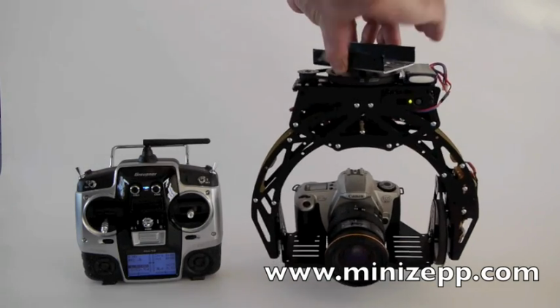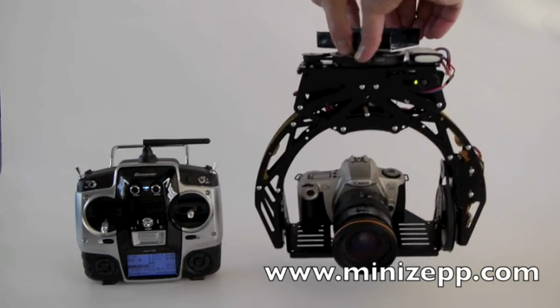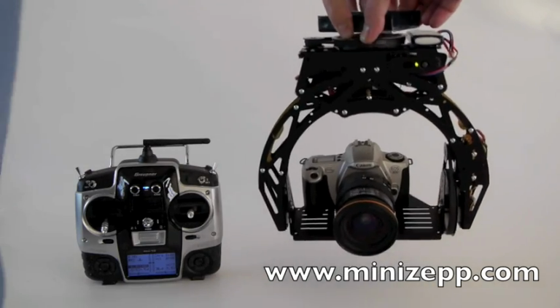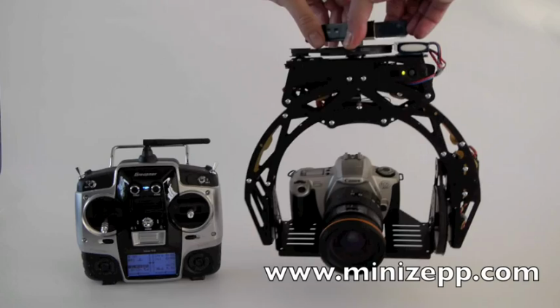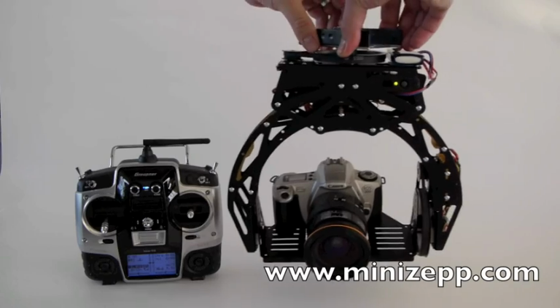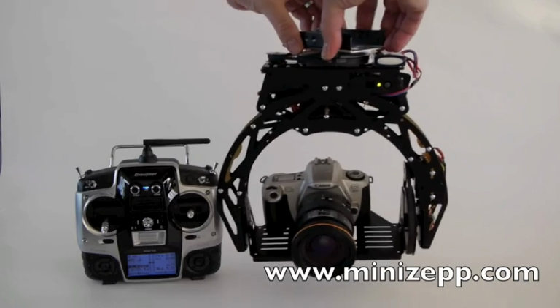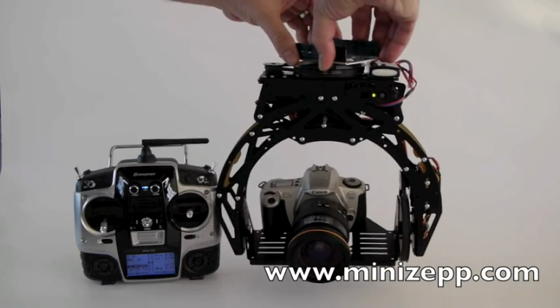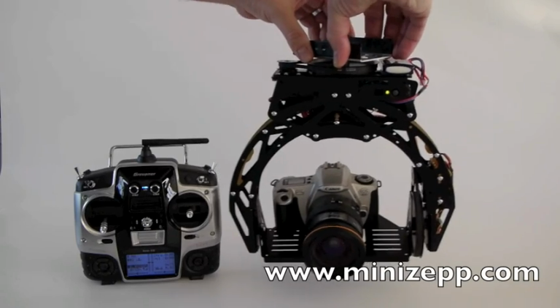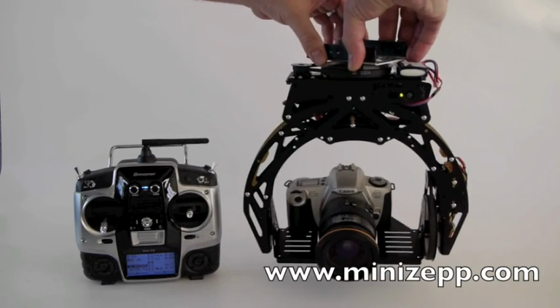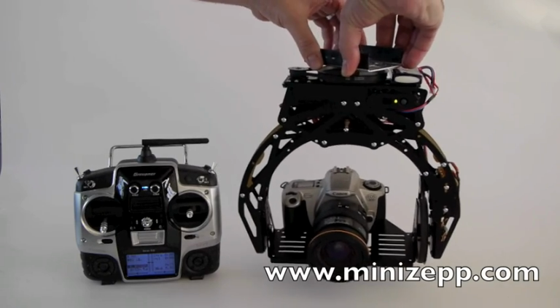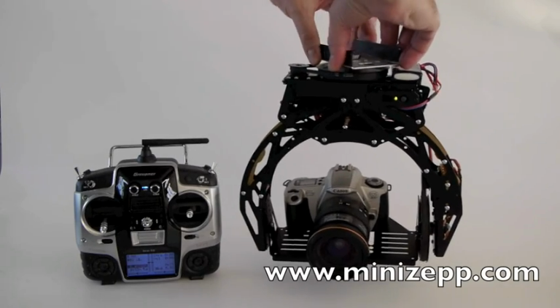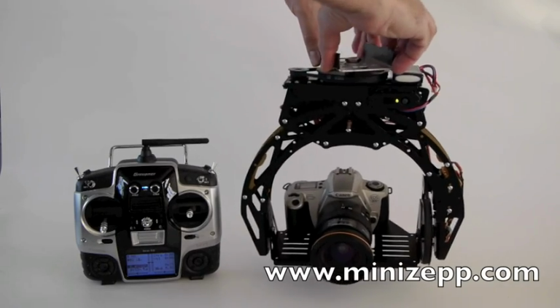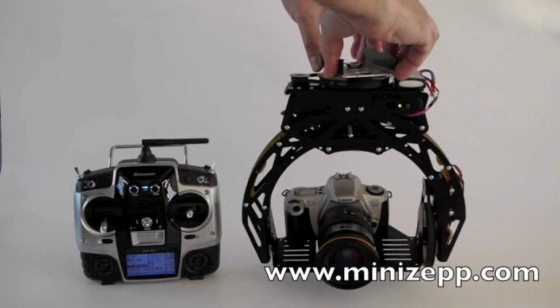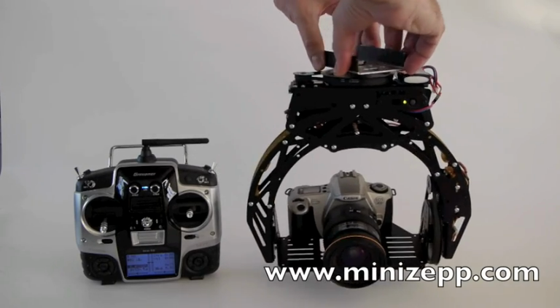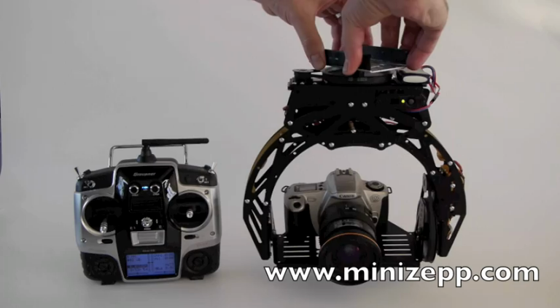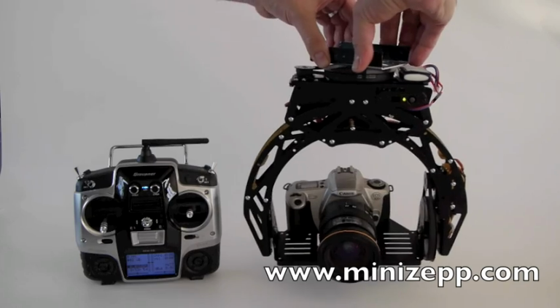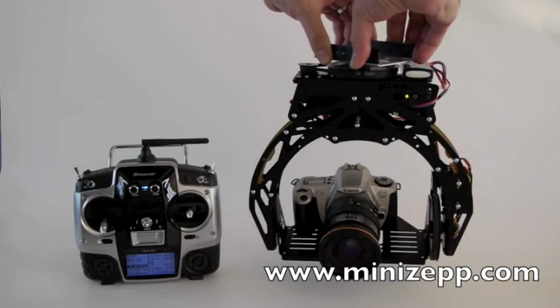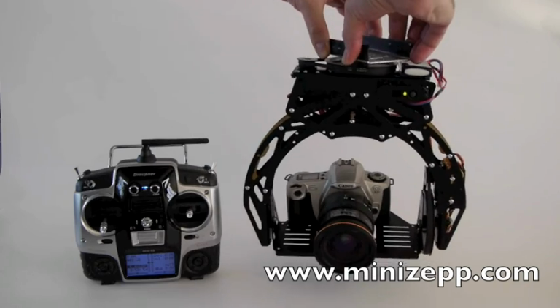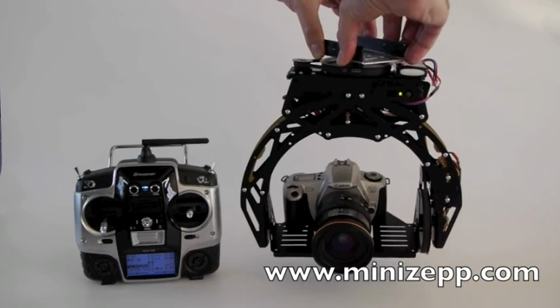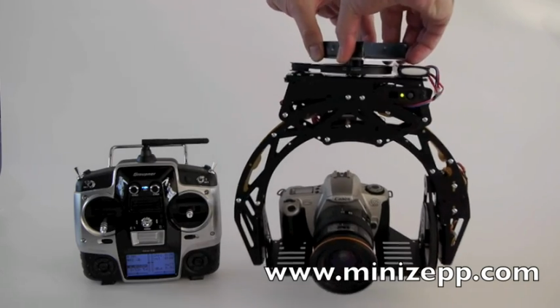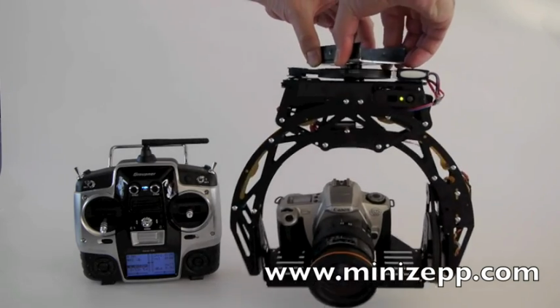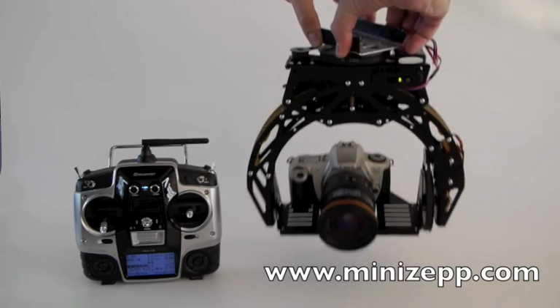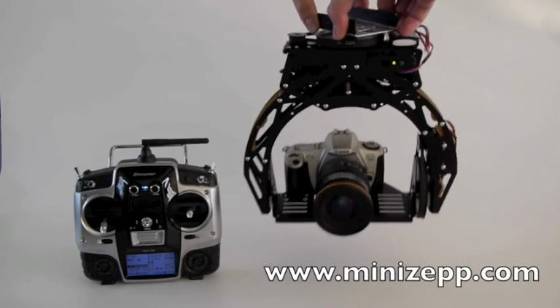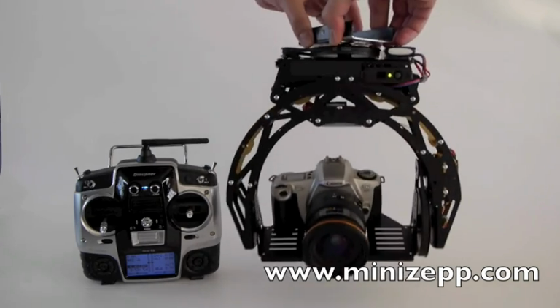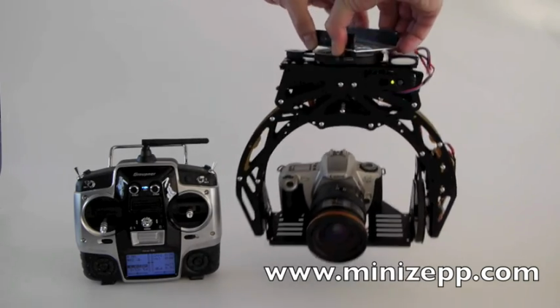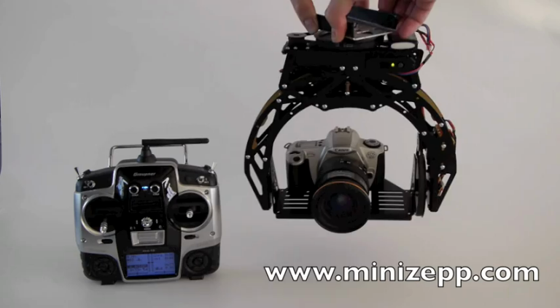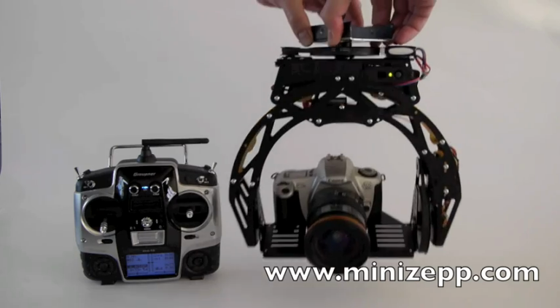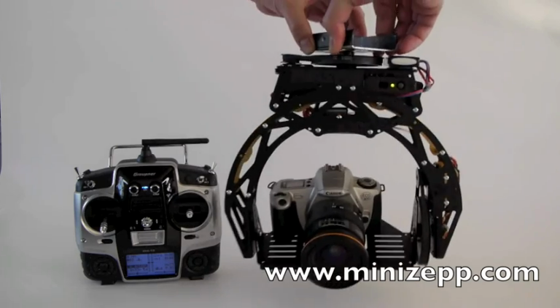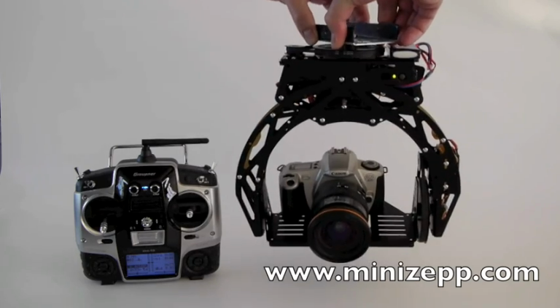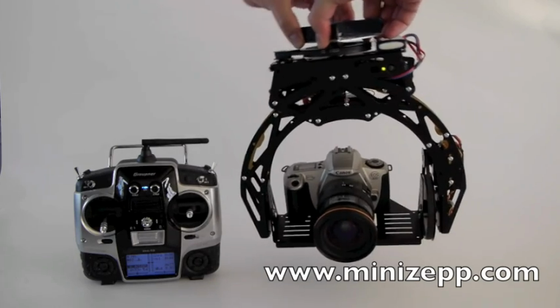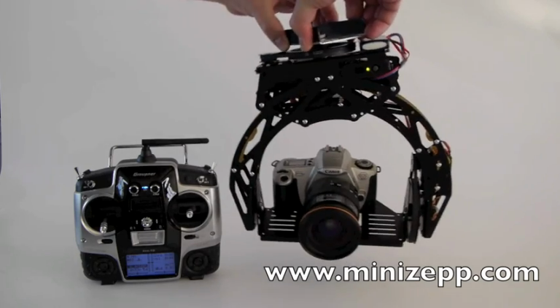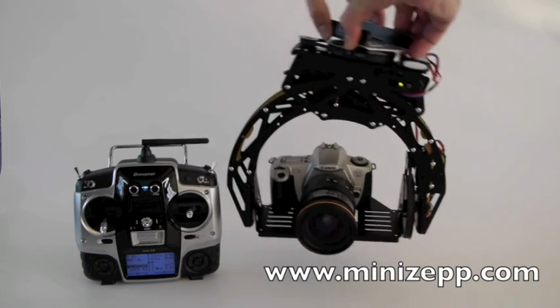We can see the head has pan stabilization, tilt stabilization, and the roll itself.